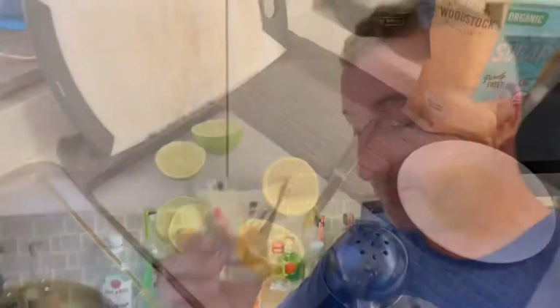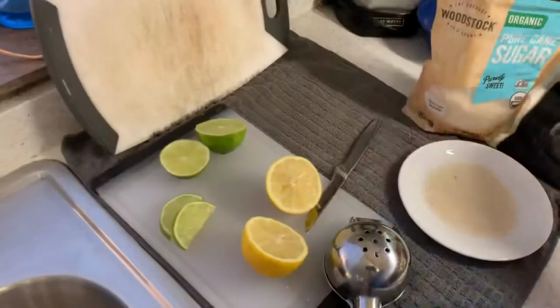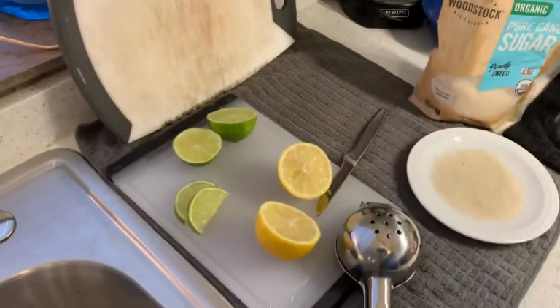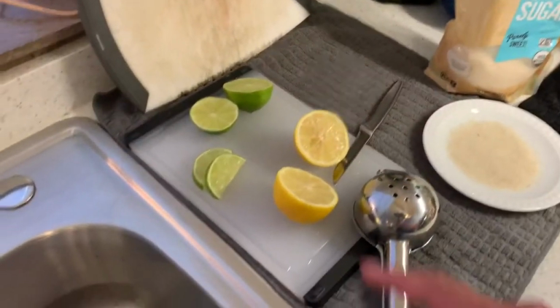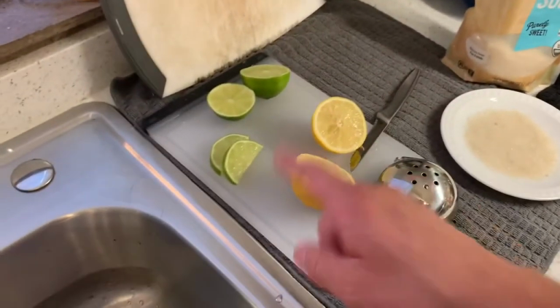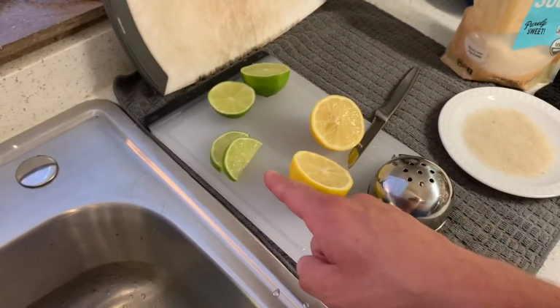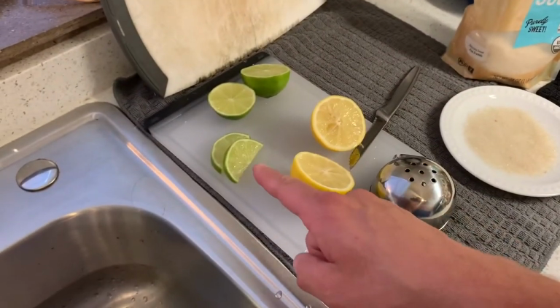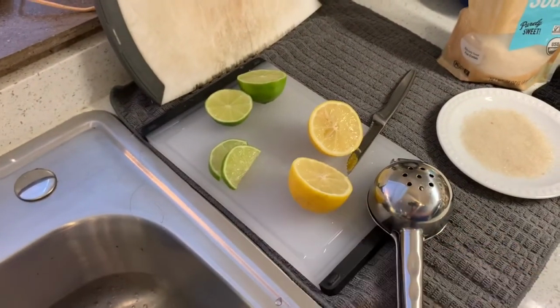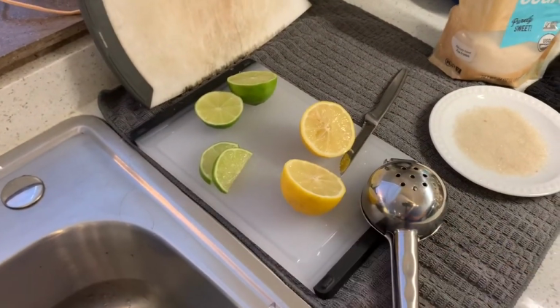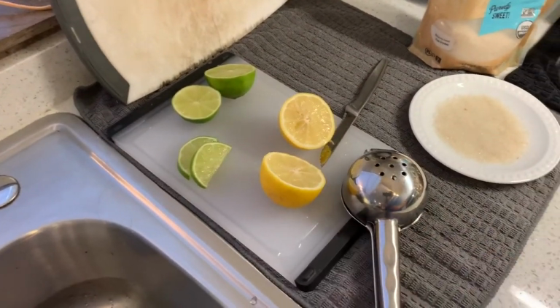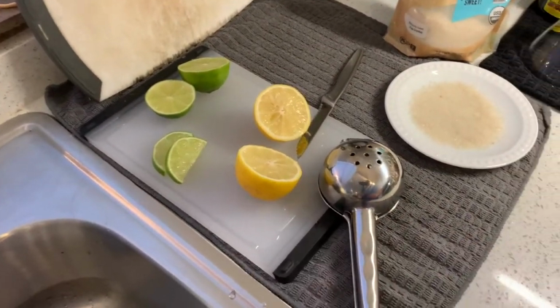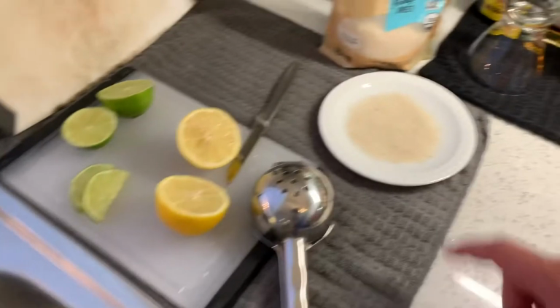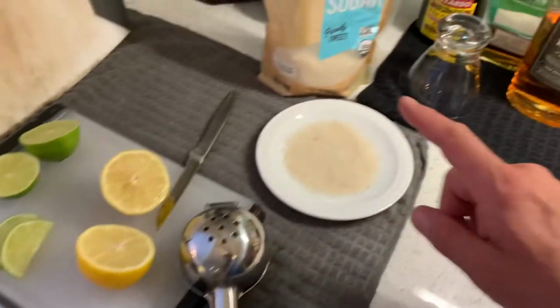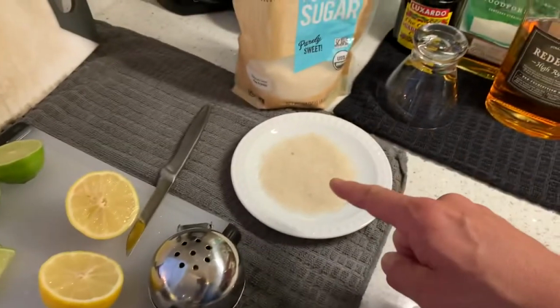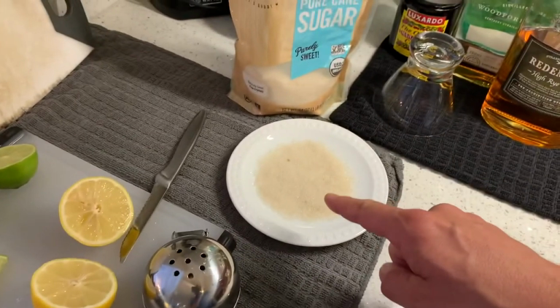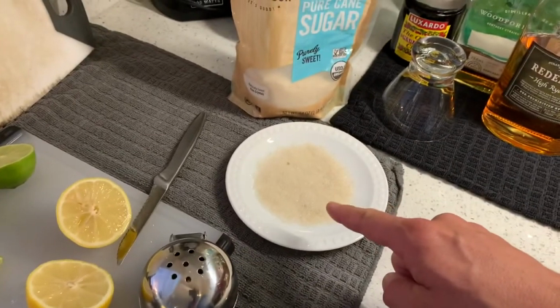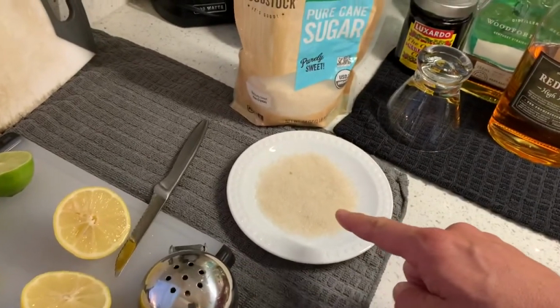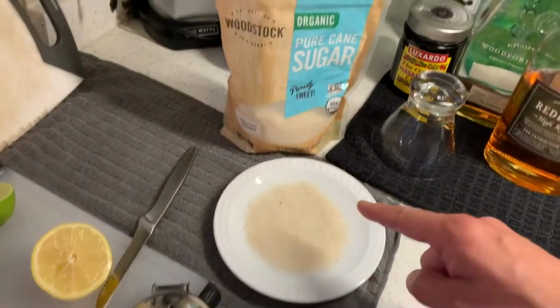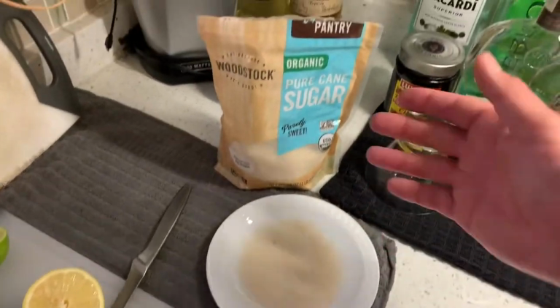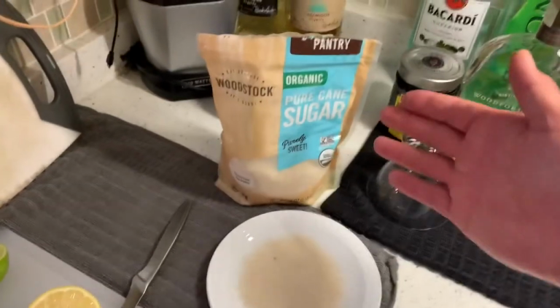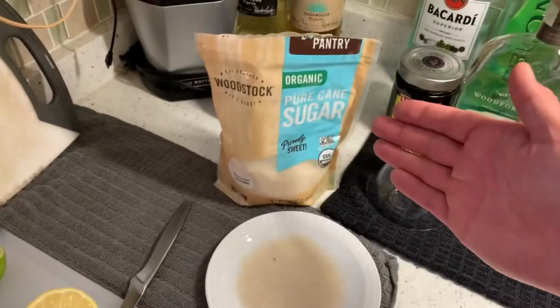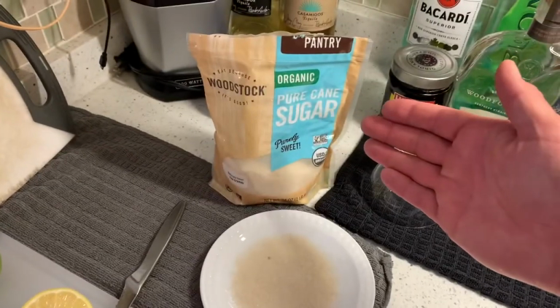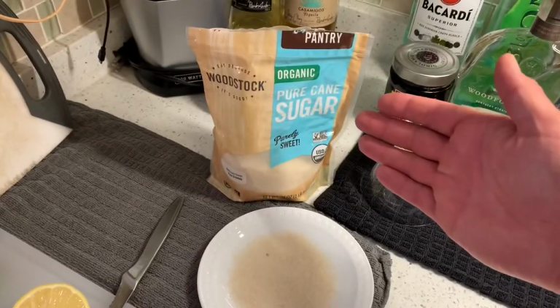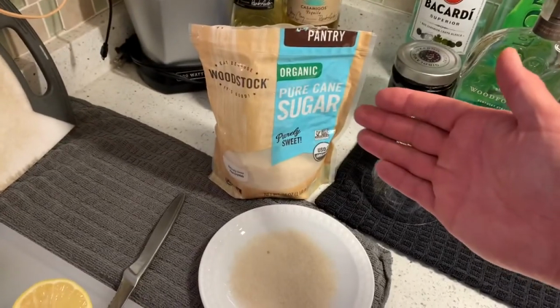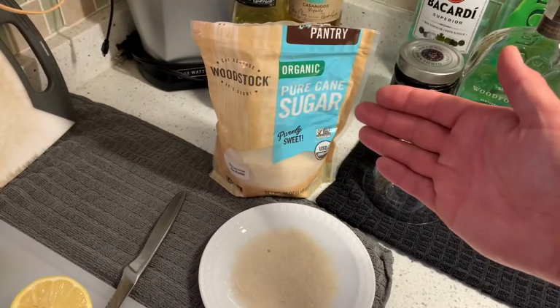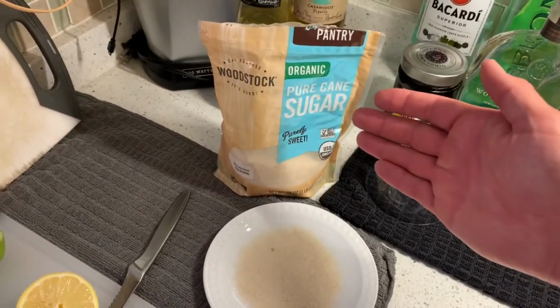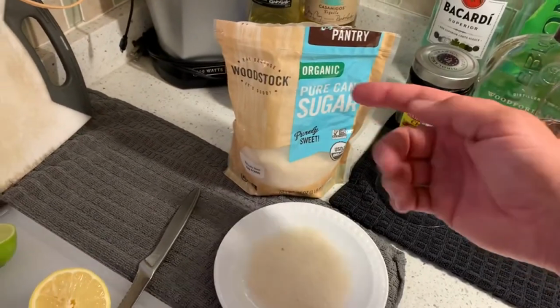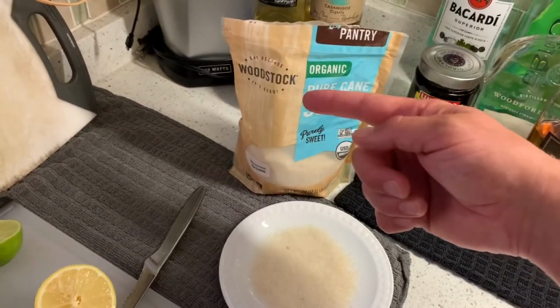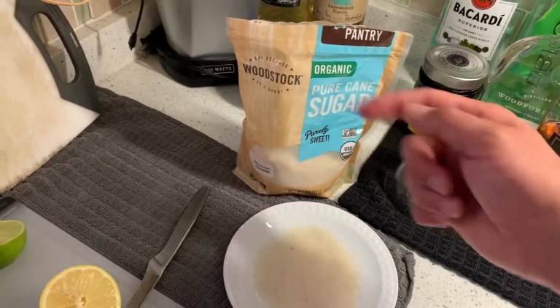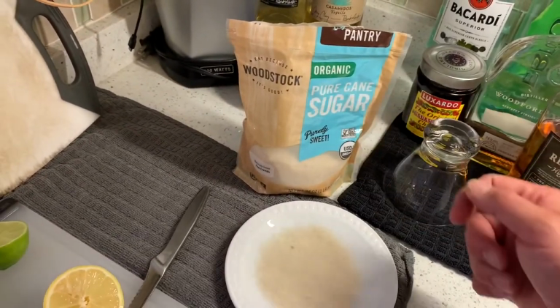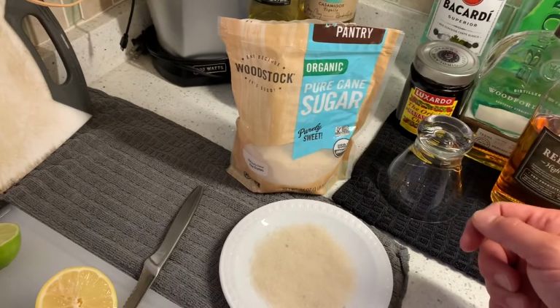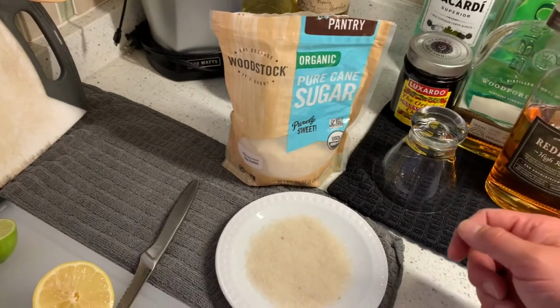I'll rim the glass with some lime, then dip it in some sugar. I like using organic pure cane sugar — Woodstock brand.